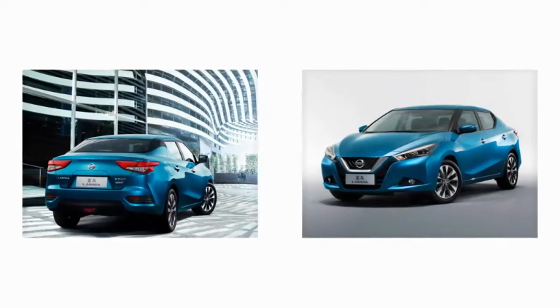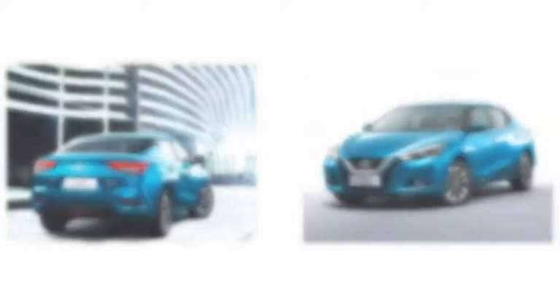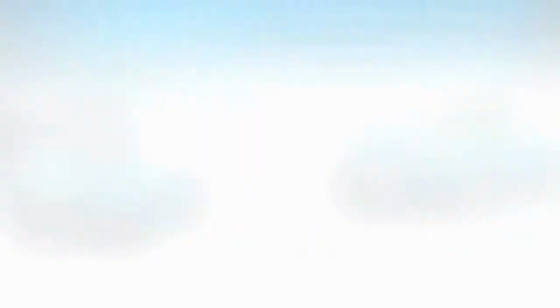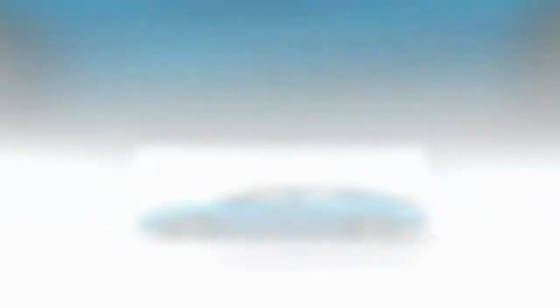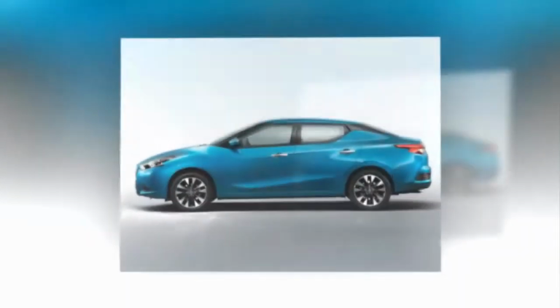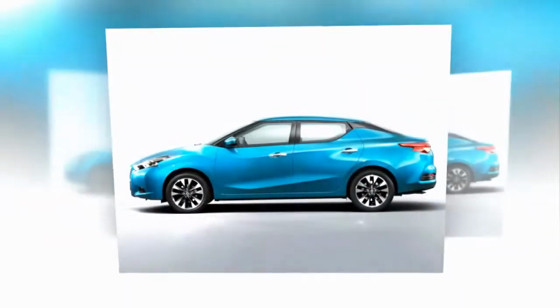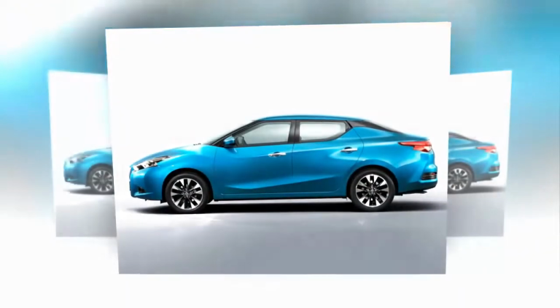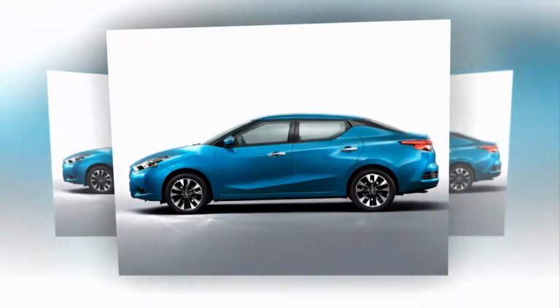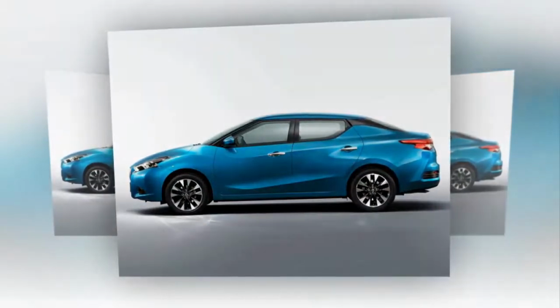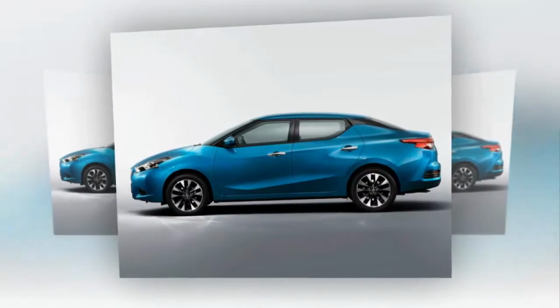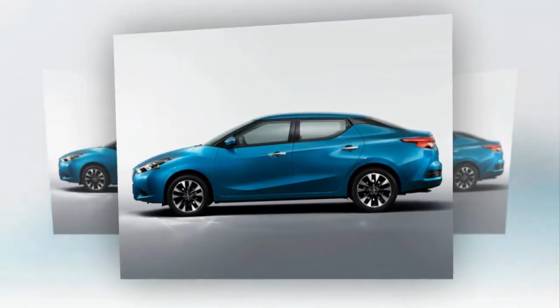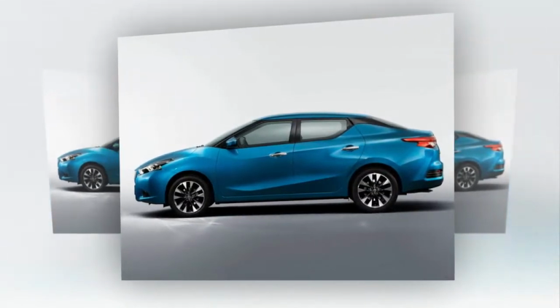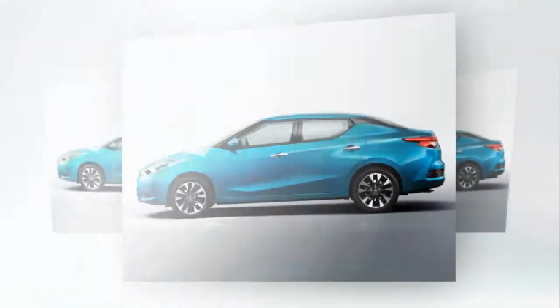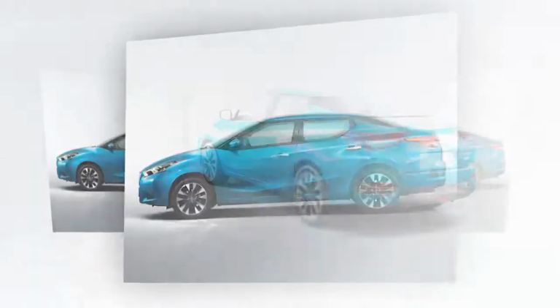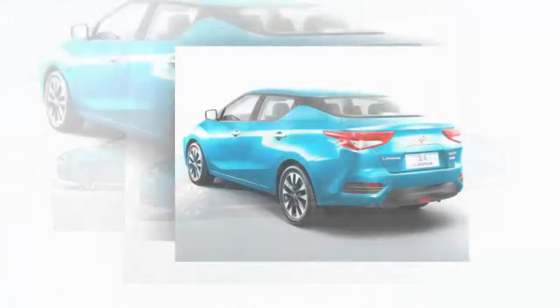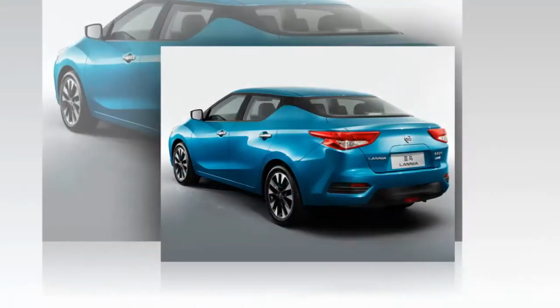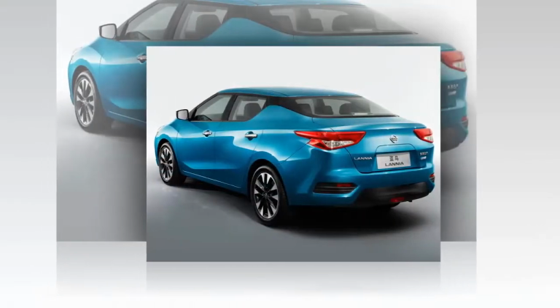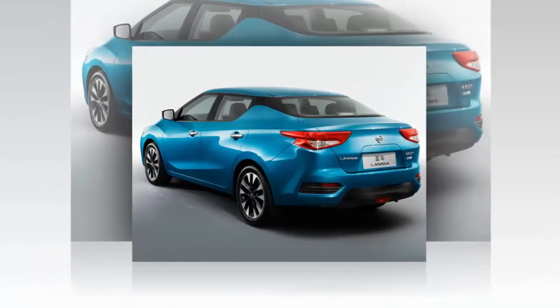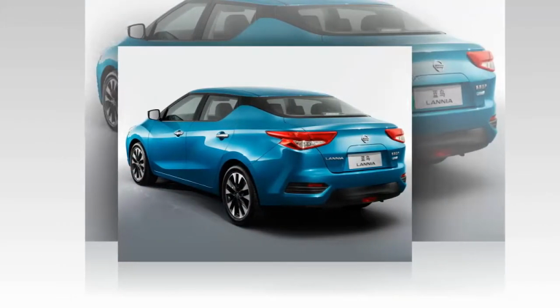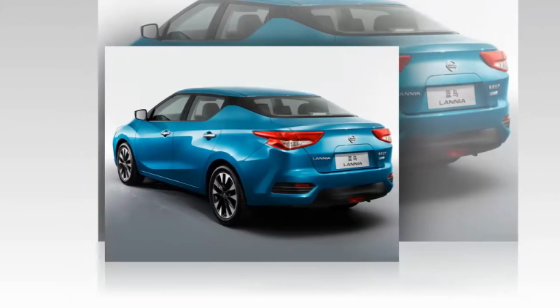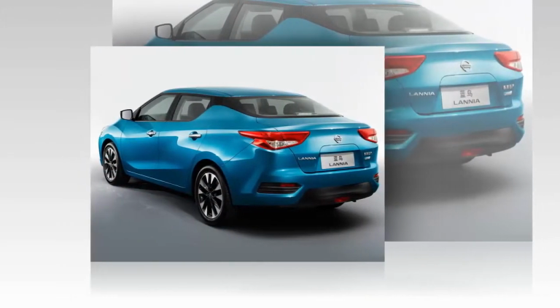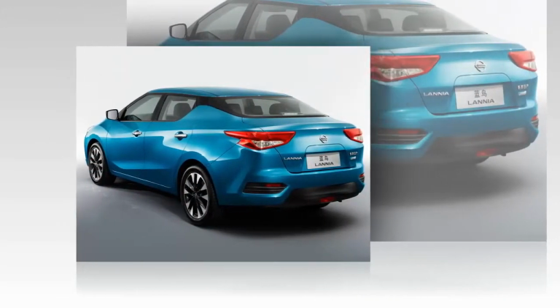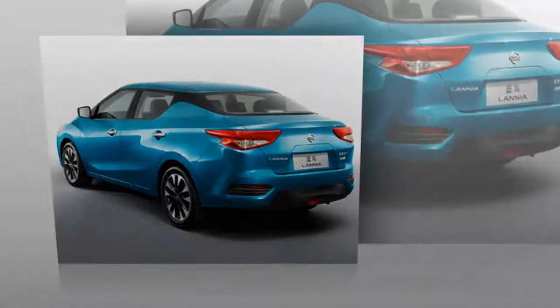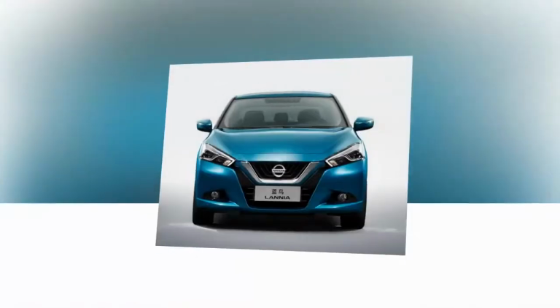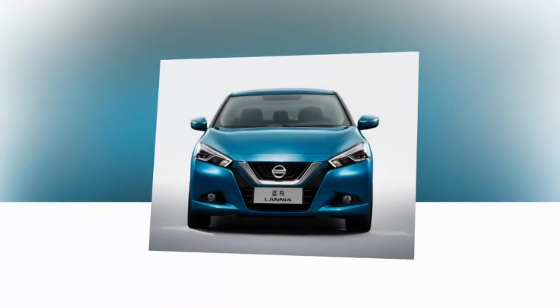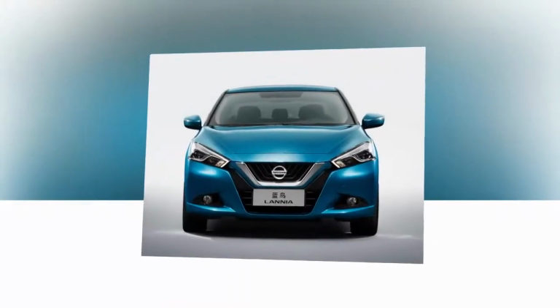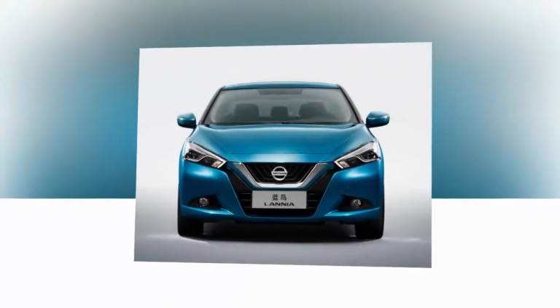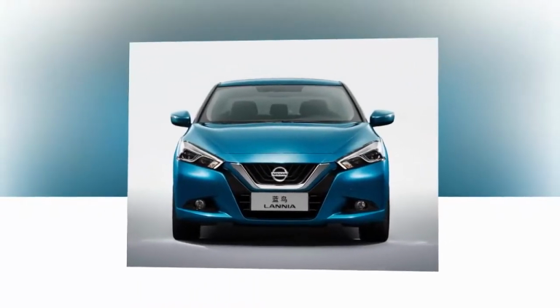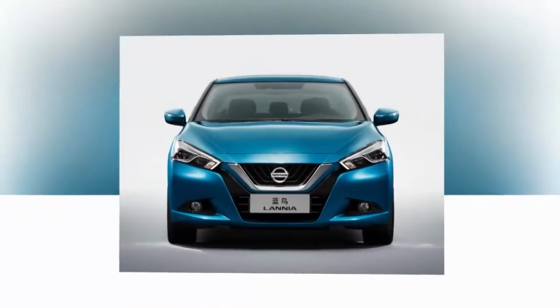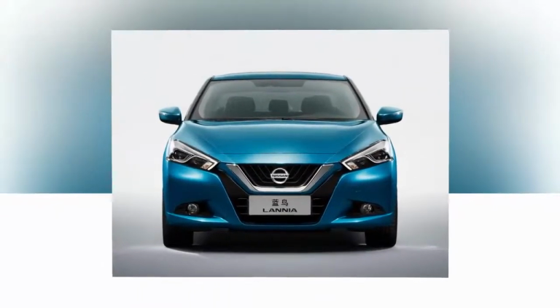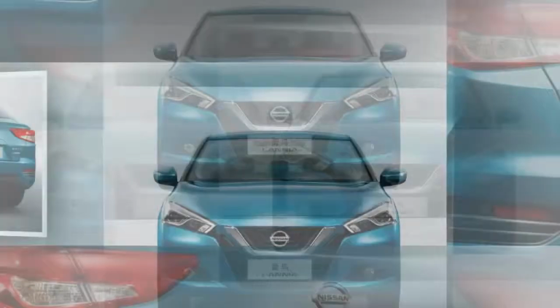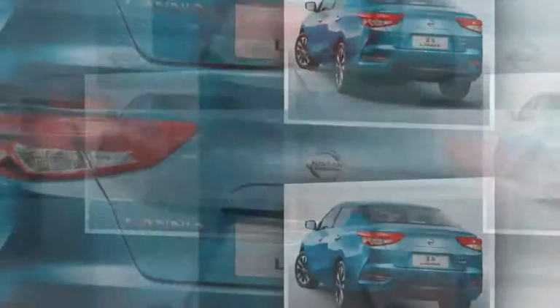The Lannia production model has a look similar to the concept version which appeared last year. Created by Nissan Design China to target youth buyers in China, the front face features an aggressive, sharp design.